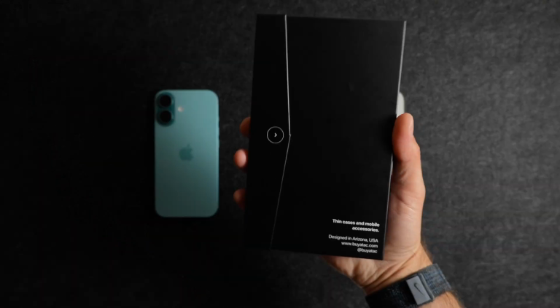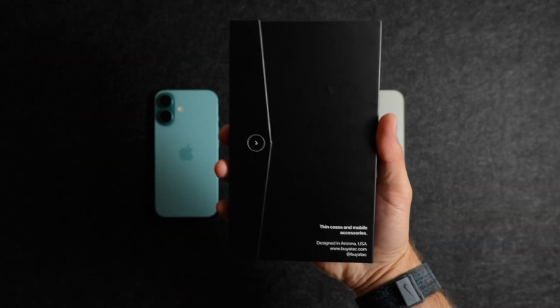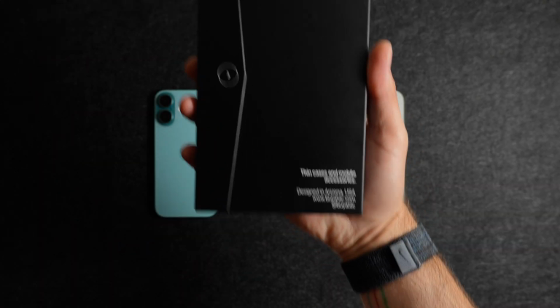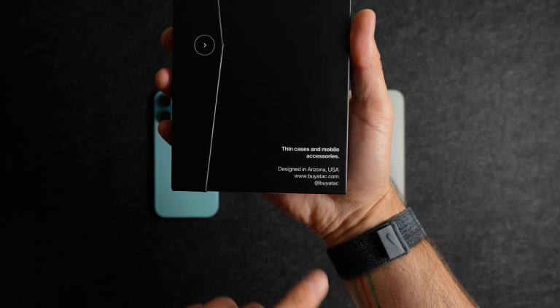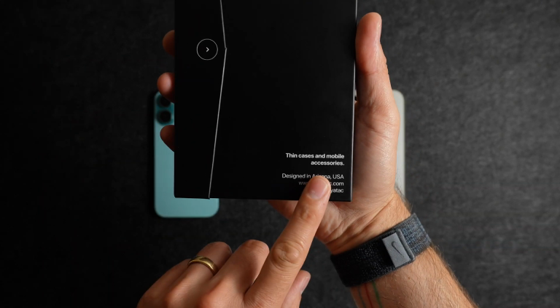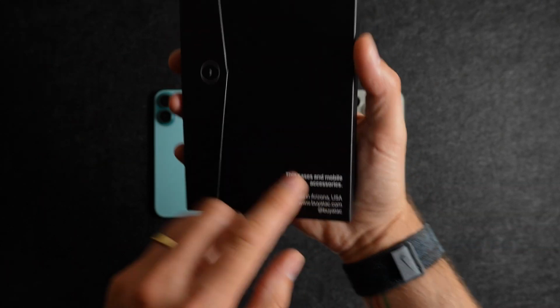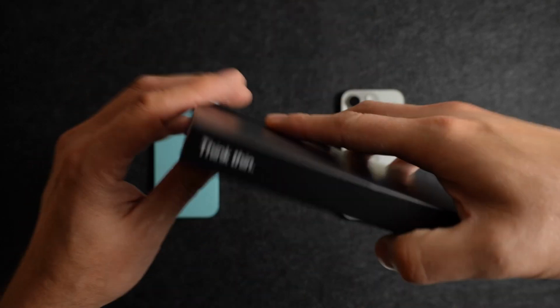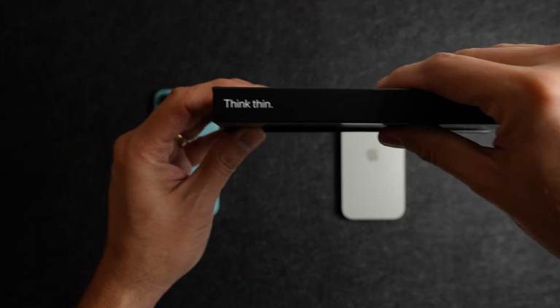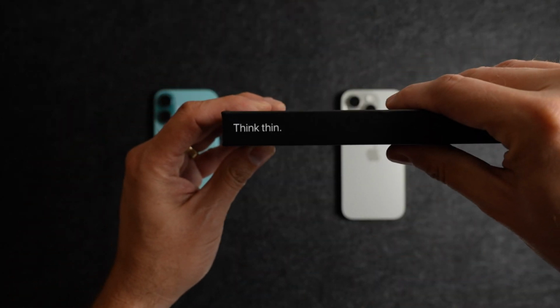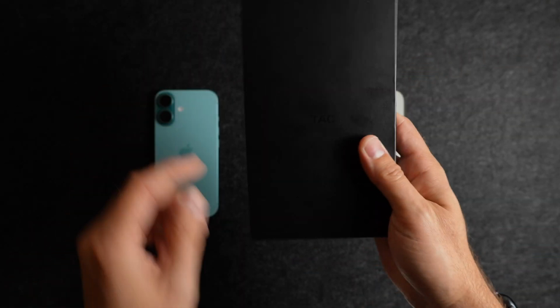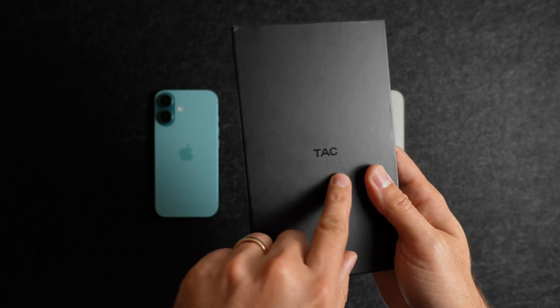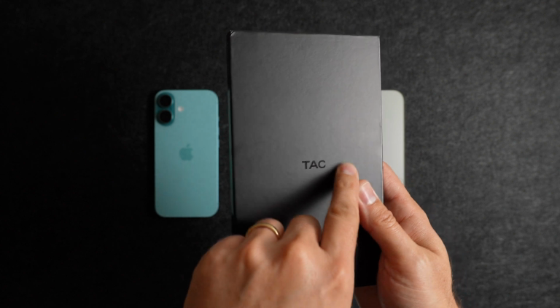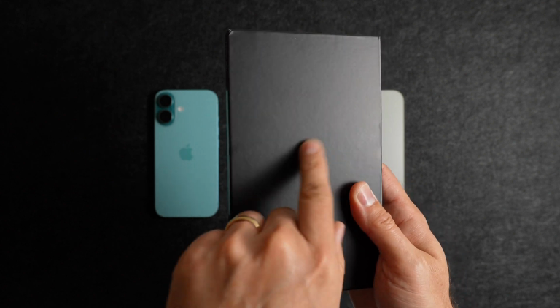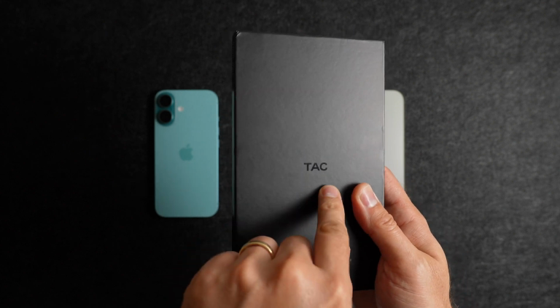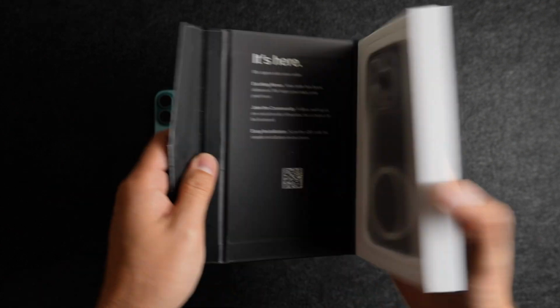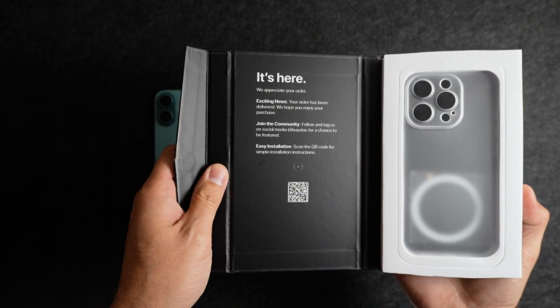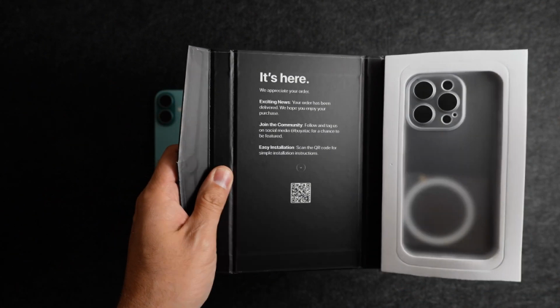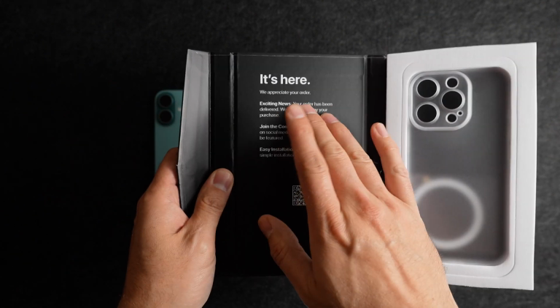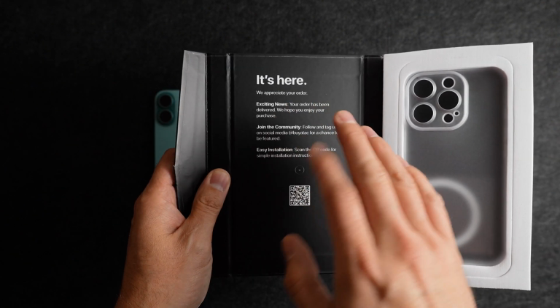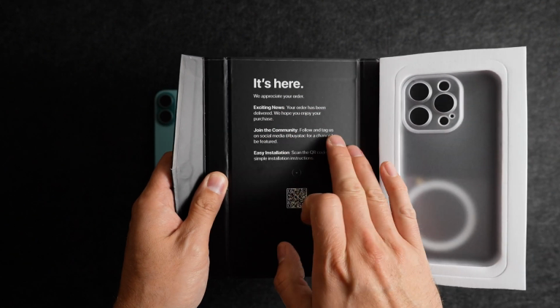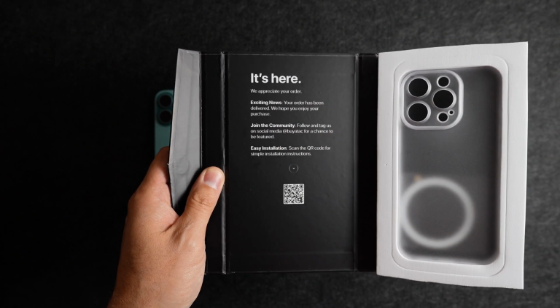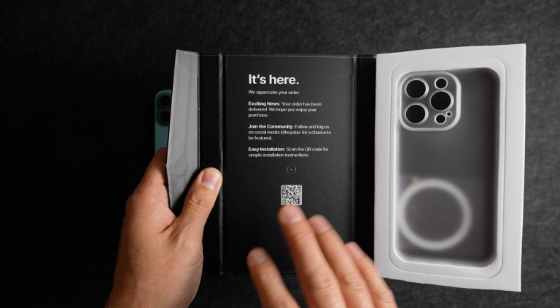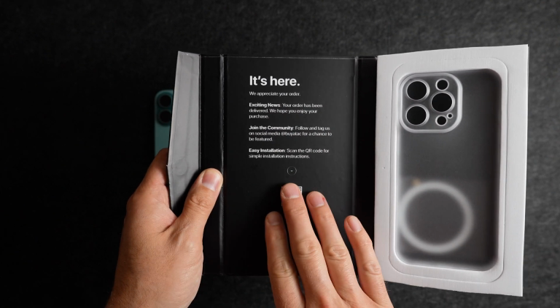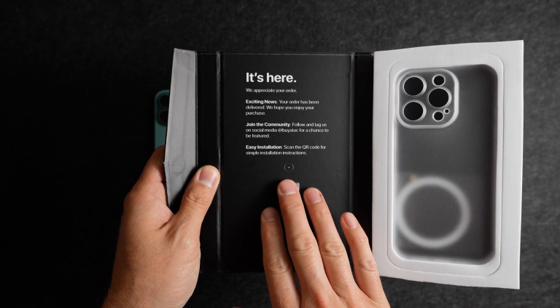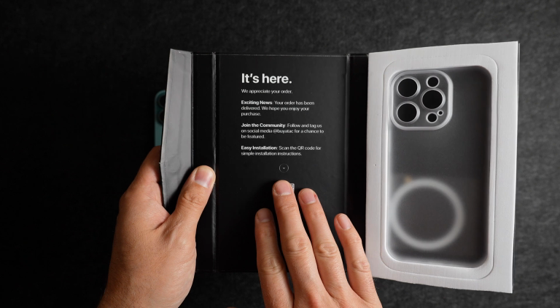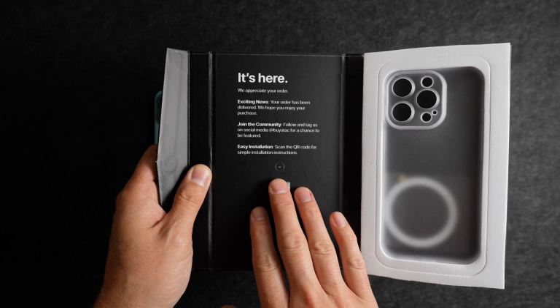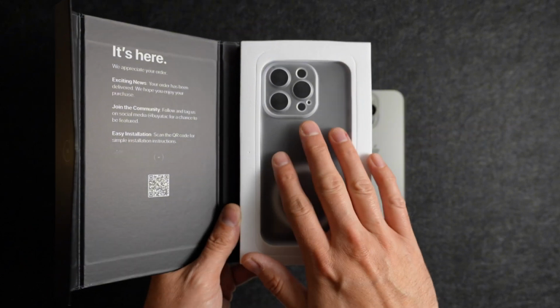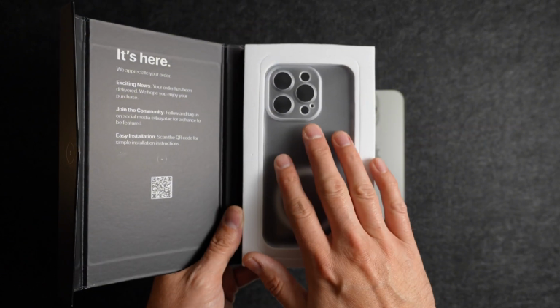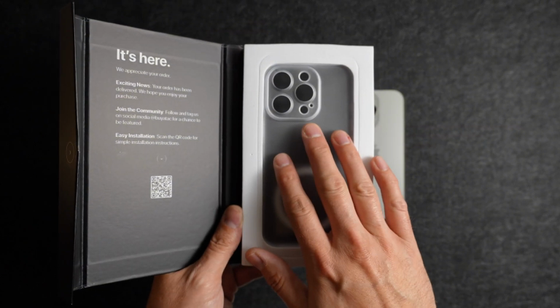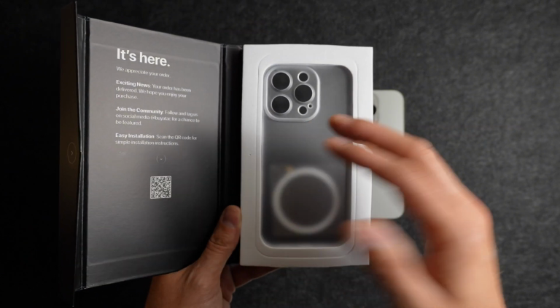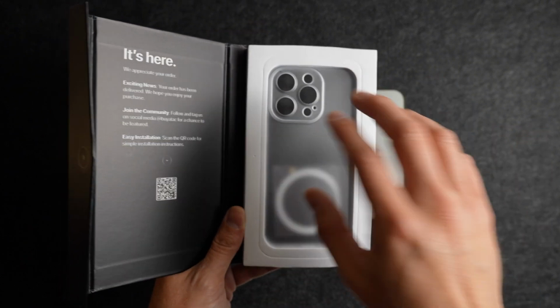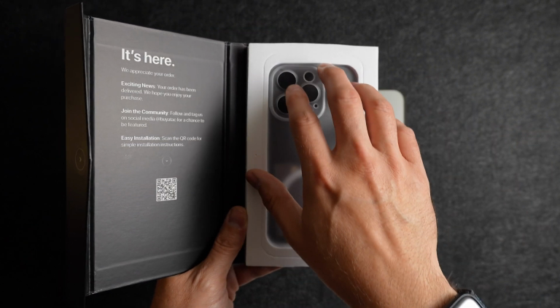The outside of the box is clean and minimal, with writing on the bottom, a motto on the side, and a small TAC logo on the front. Inside the box, you'll find an introduction, a link to their social media, and instructions on installation. This is the color Arctic Frost — let's get it out and take a look.